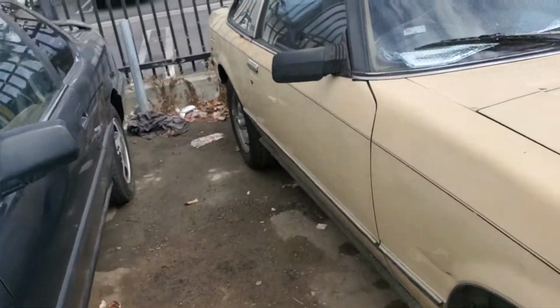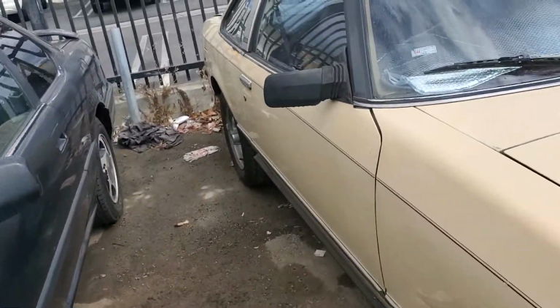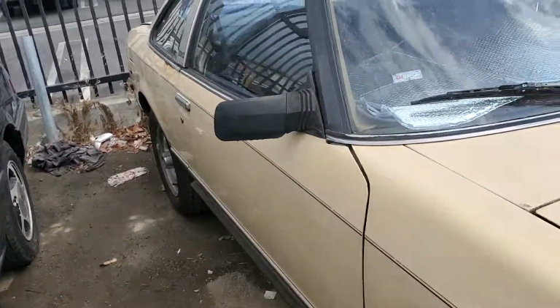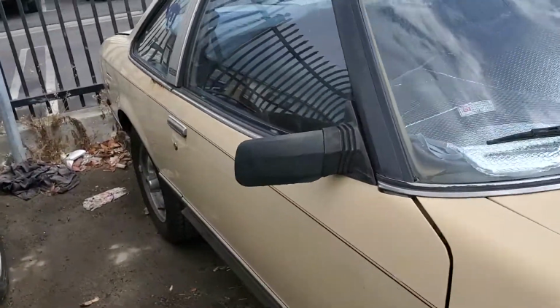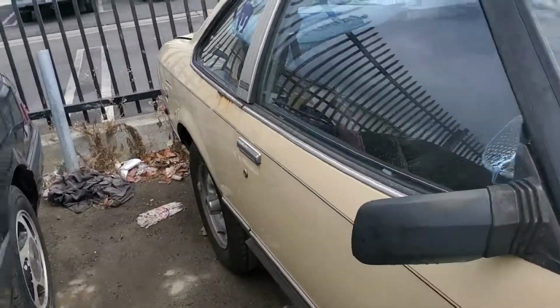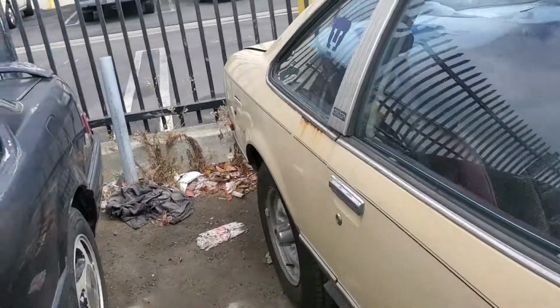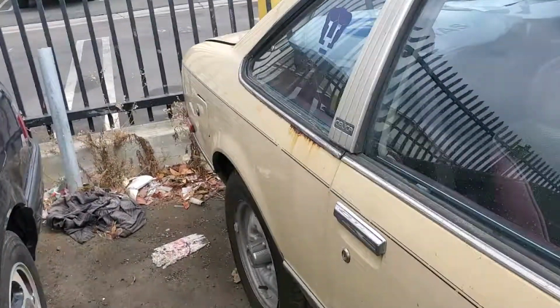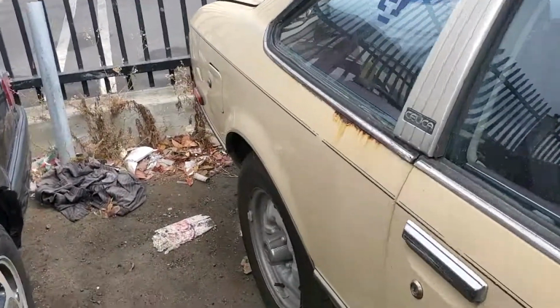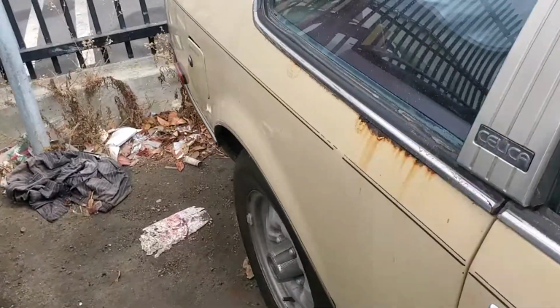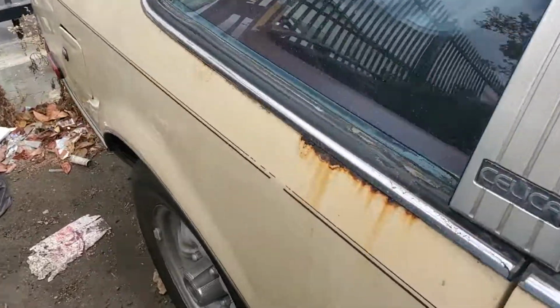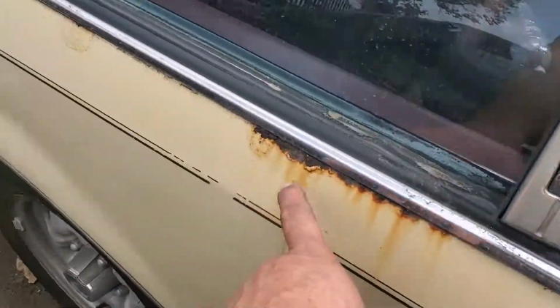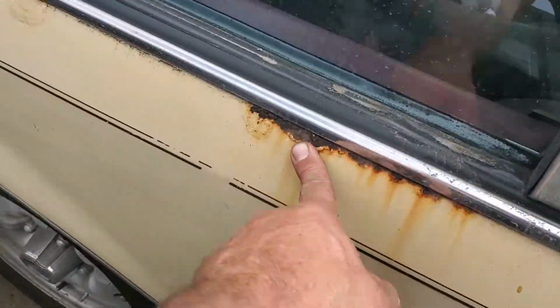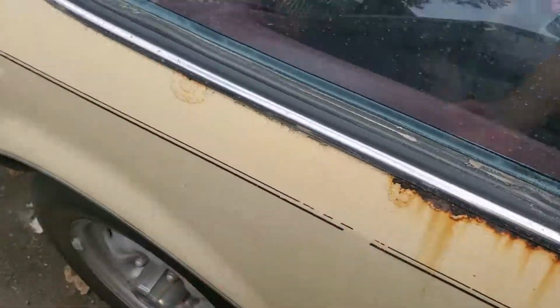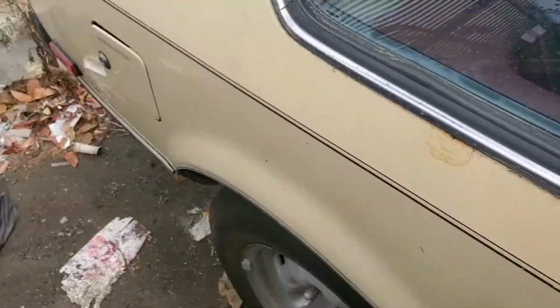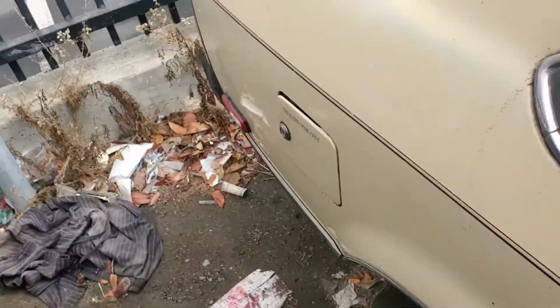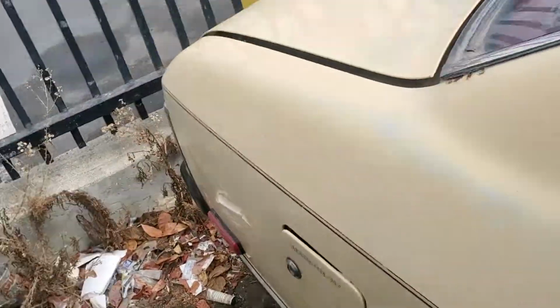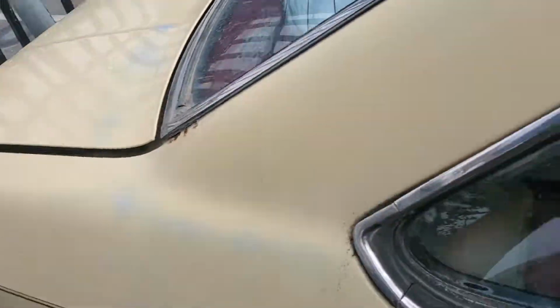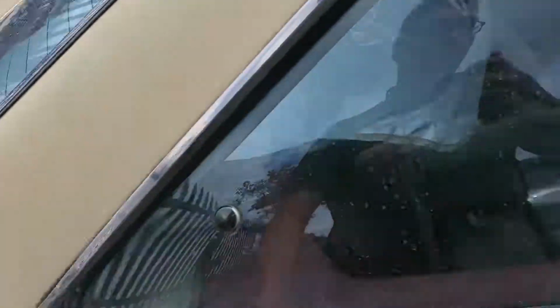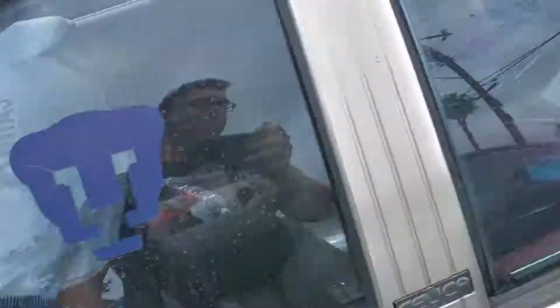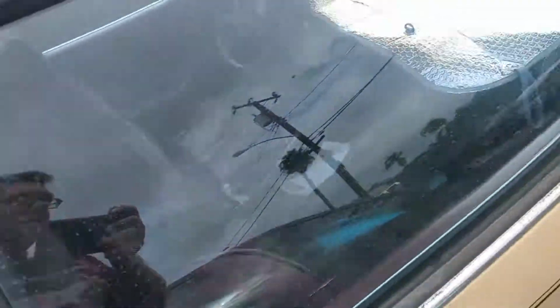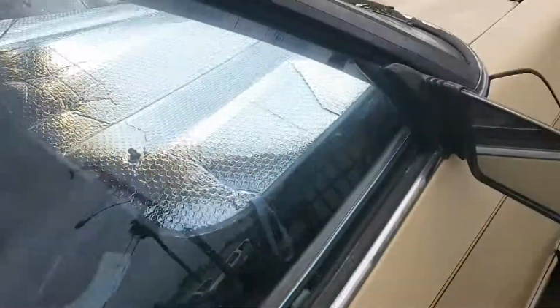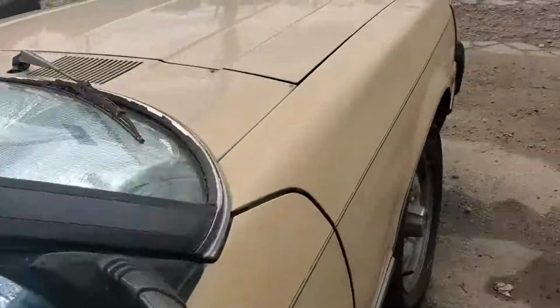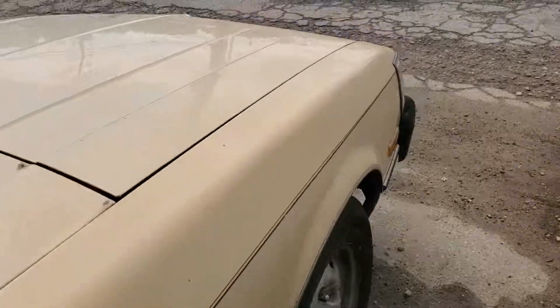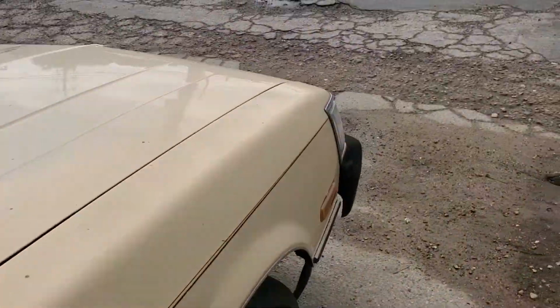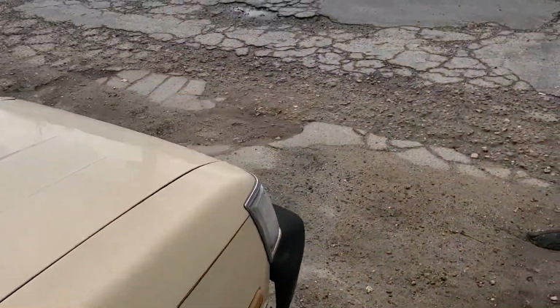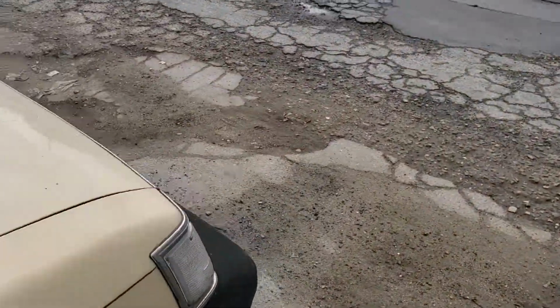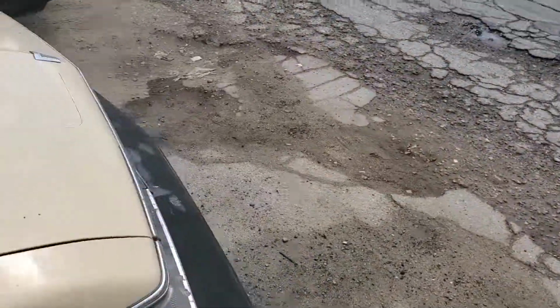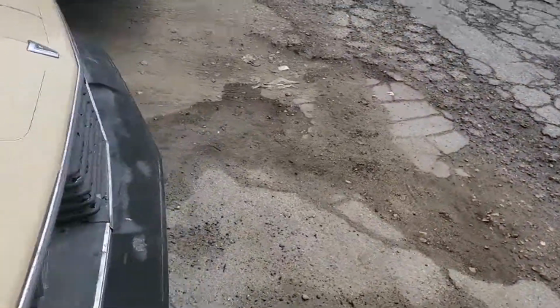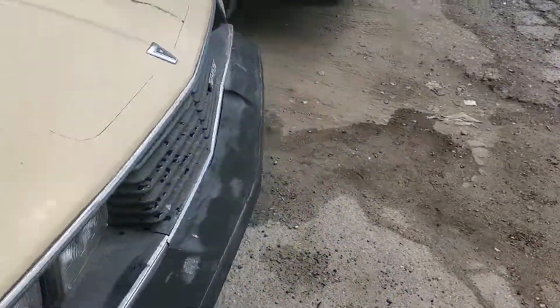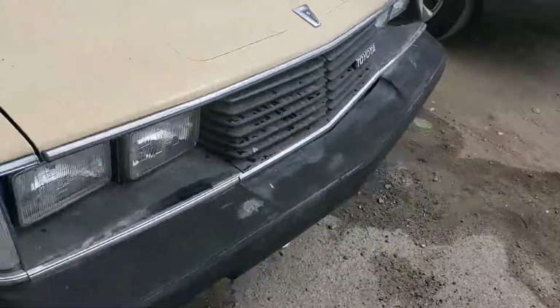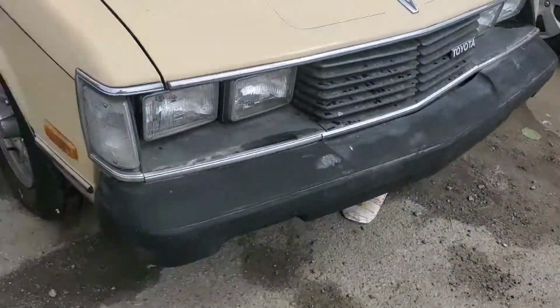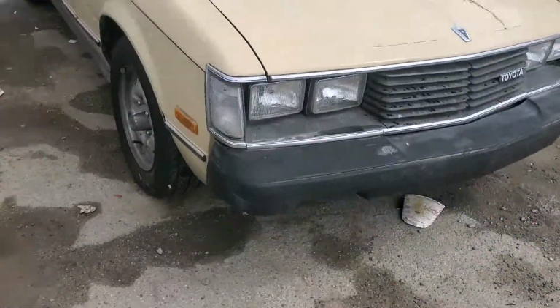Other than that, this thing is relatively complete. The only rust I see — which is typical for these cars — is right here, but it's really cool to see this. Anyway, I figured you guys might appreciate that, and thanks for watching.